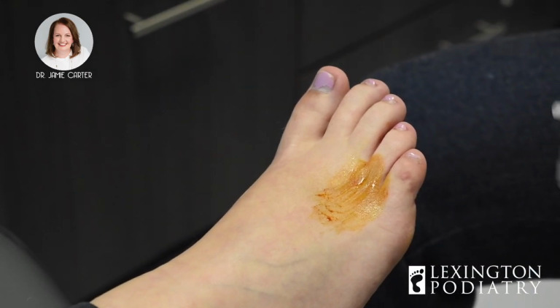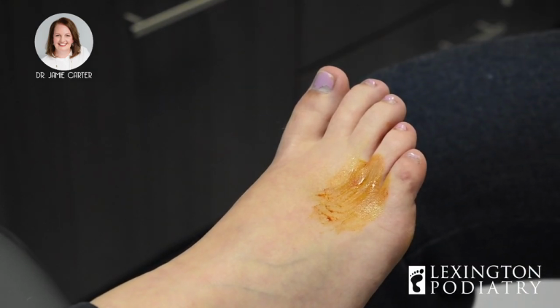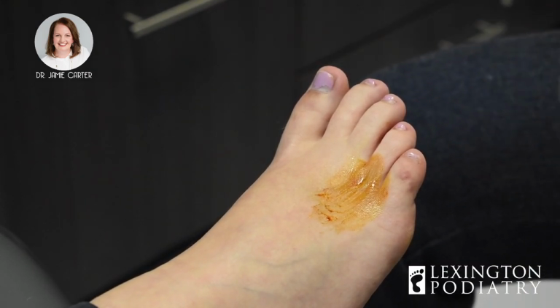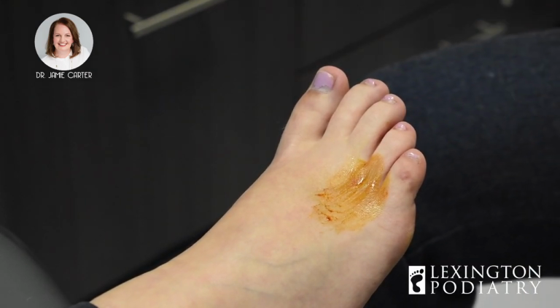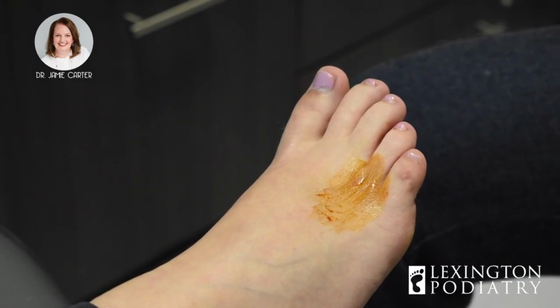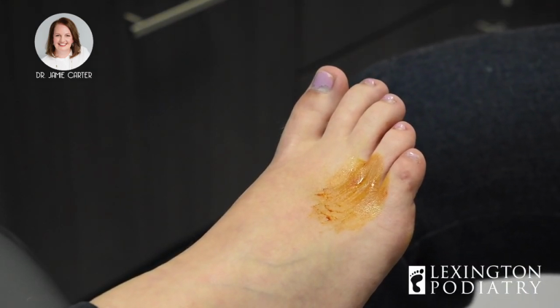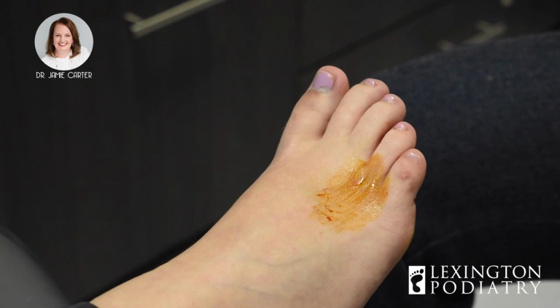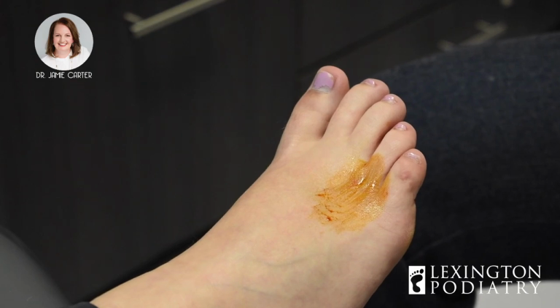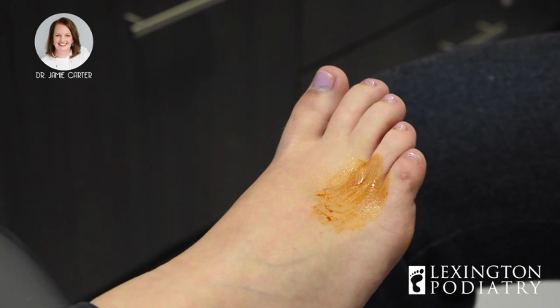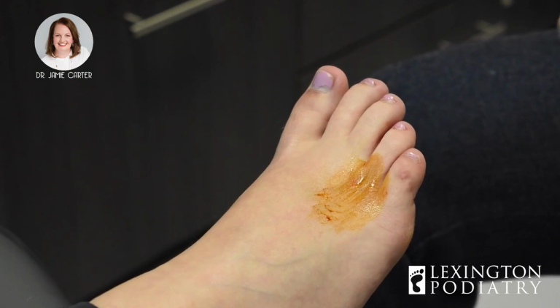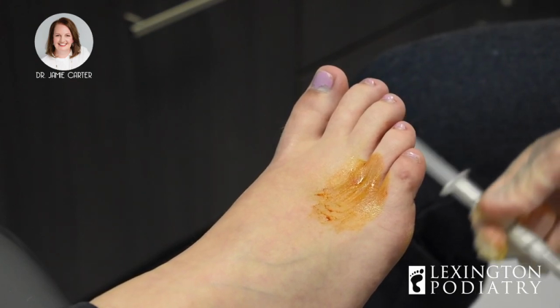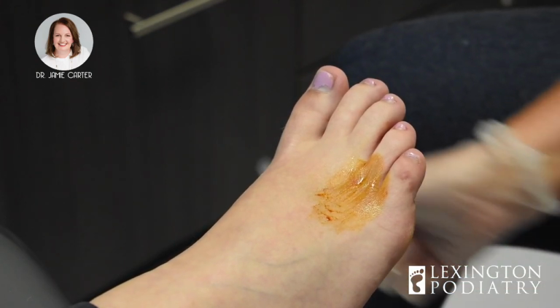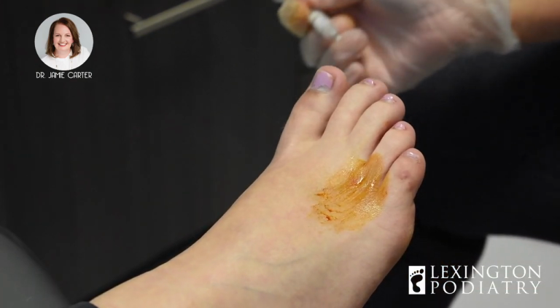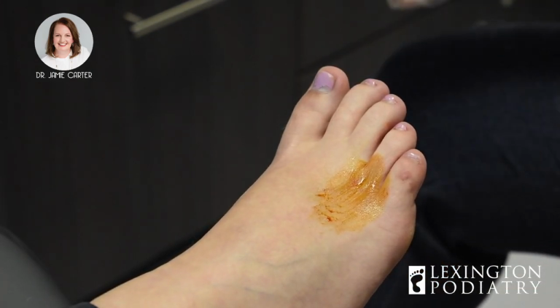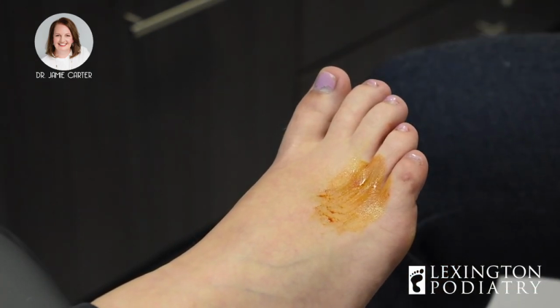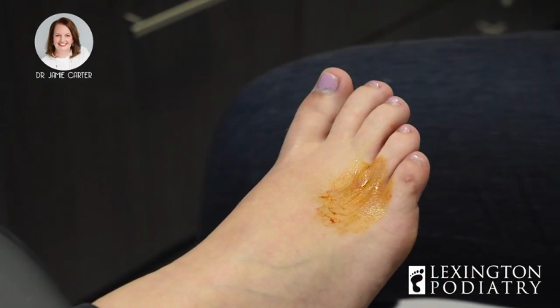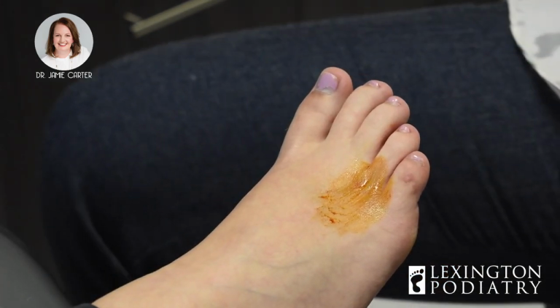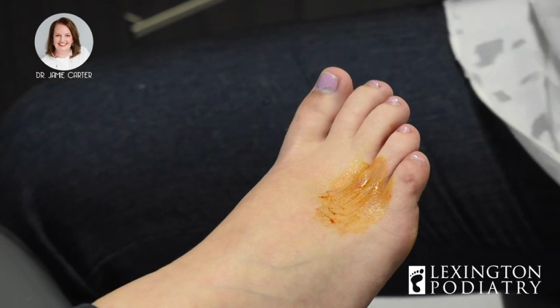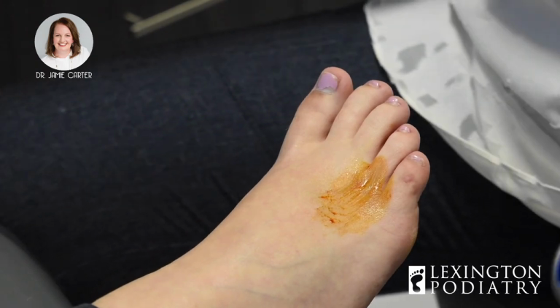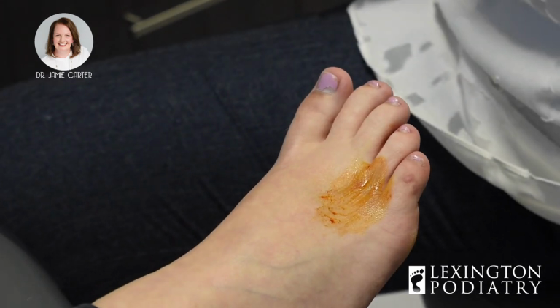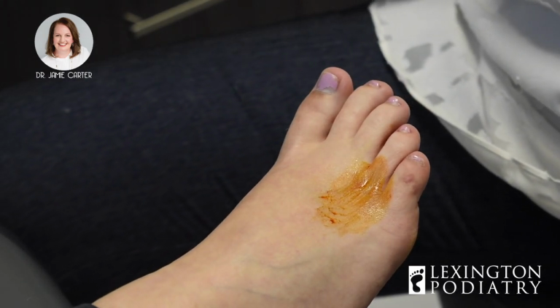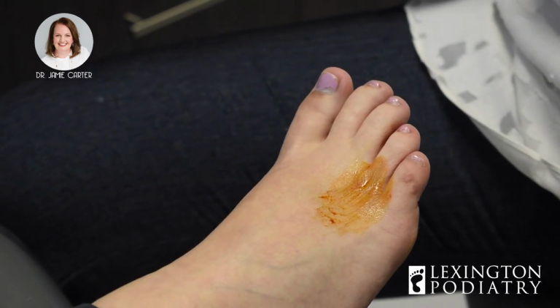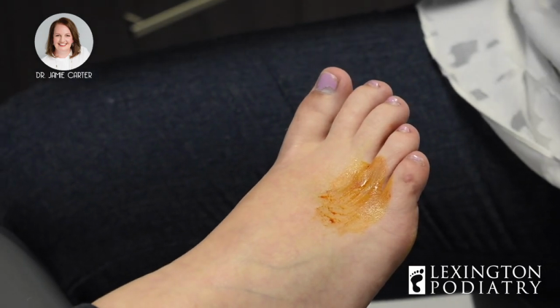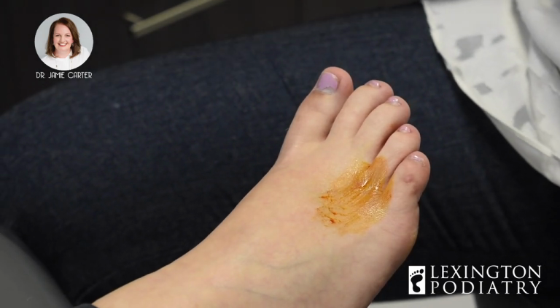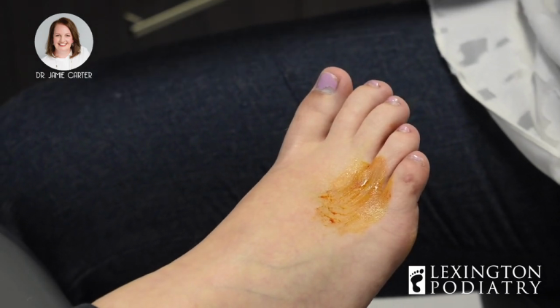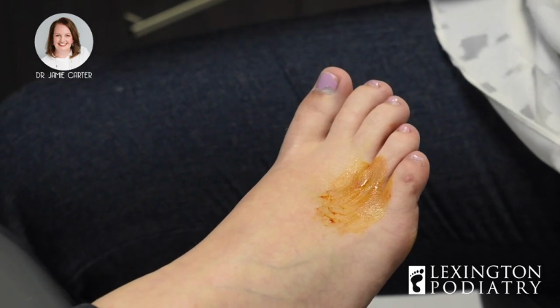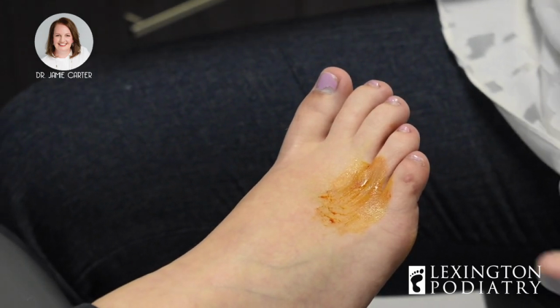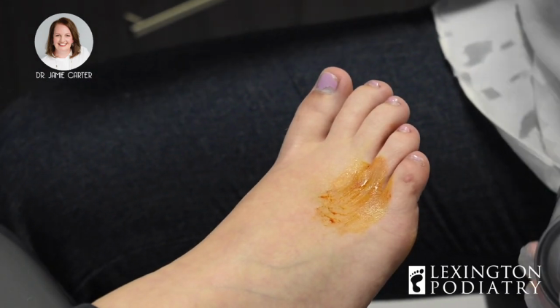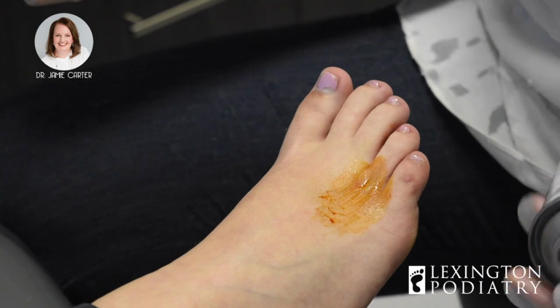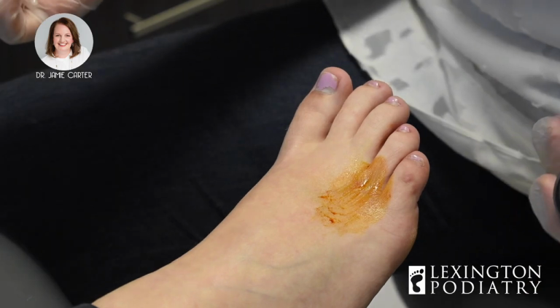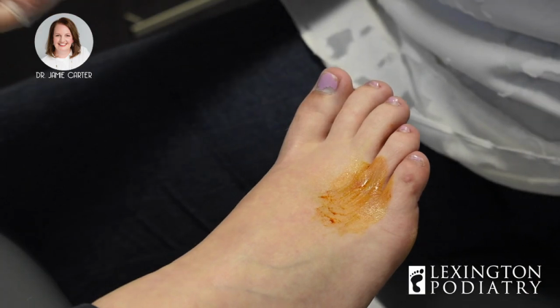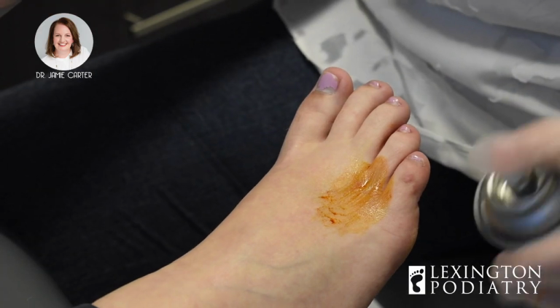This is a mixture of Kenalog, which is a steroid we use, as well as lidocaine and marcaine for numbing purposes. We also spray the area with a cold spray — it helps to freeze the skin so you don't feel the initial poke of the needle as much.